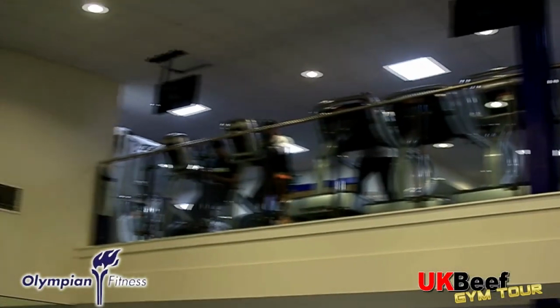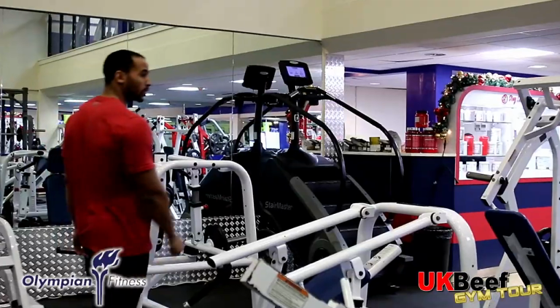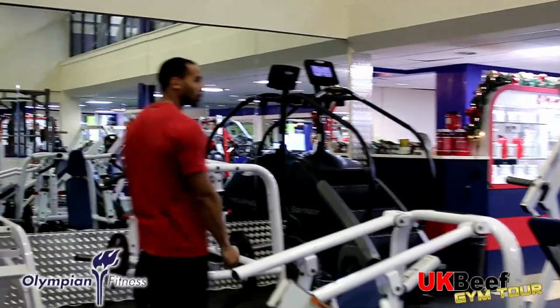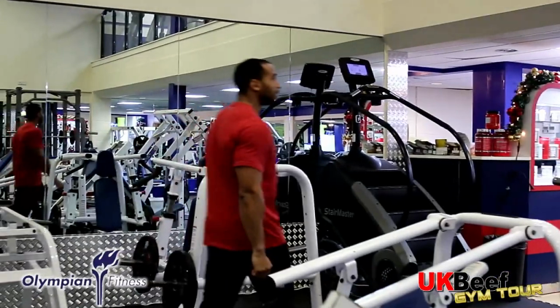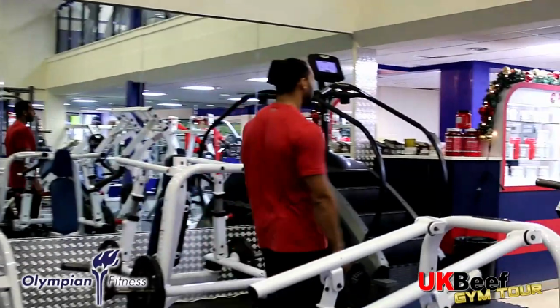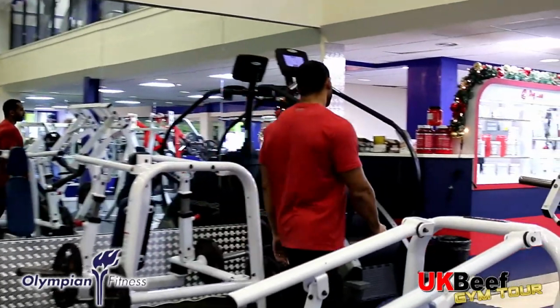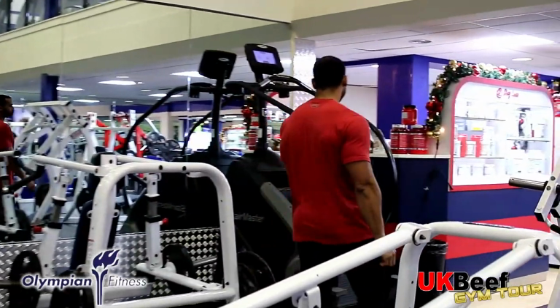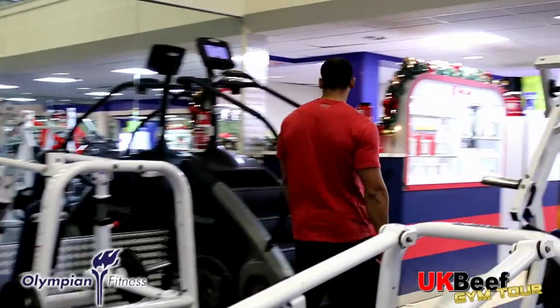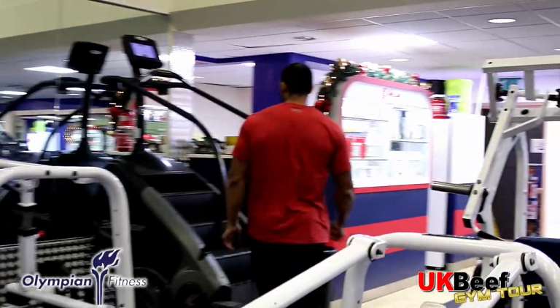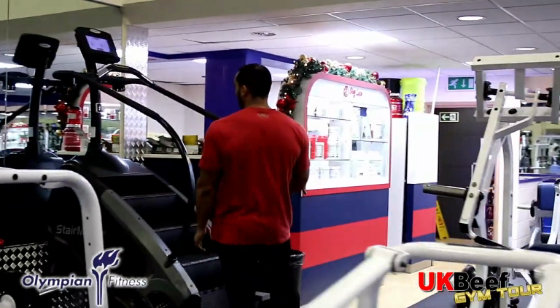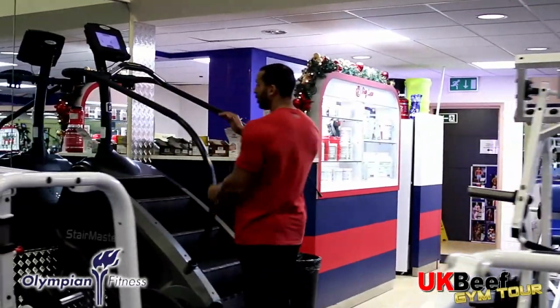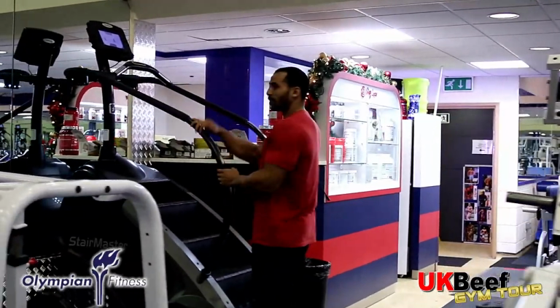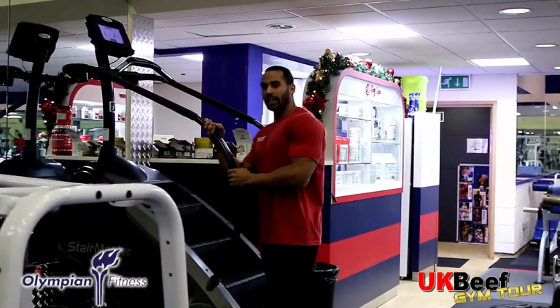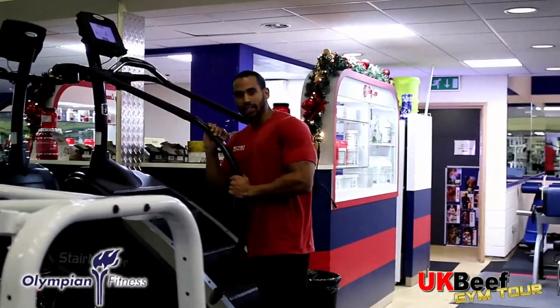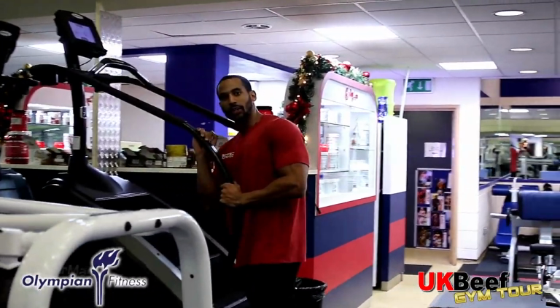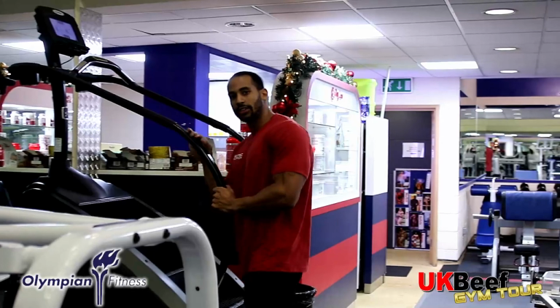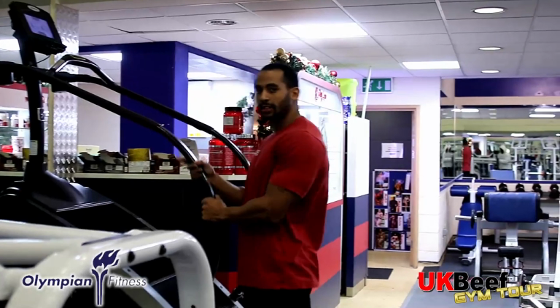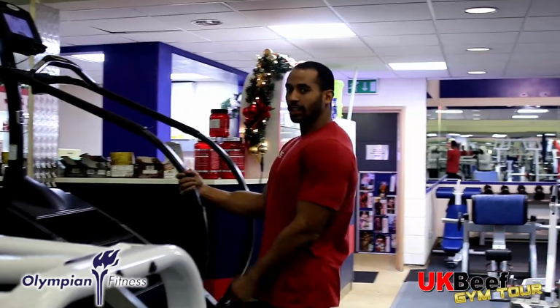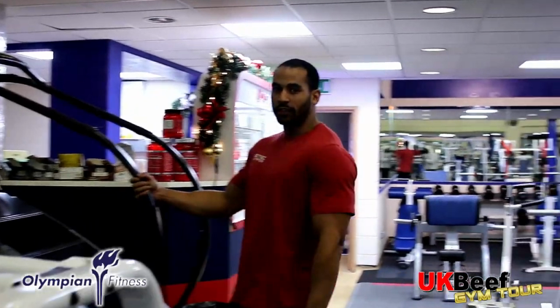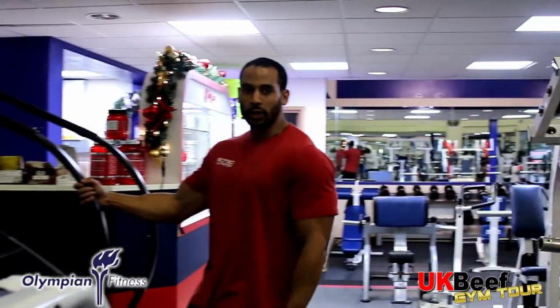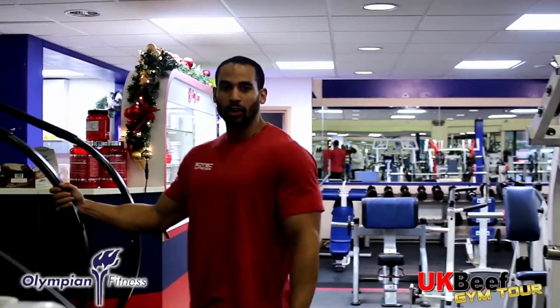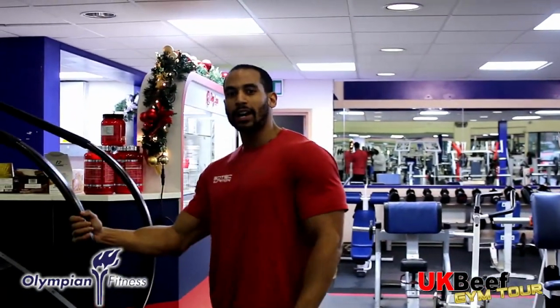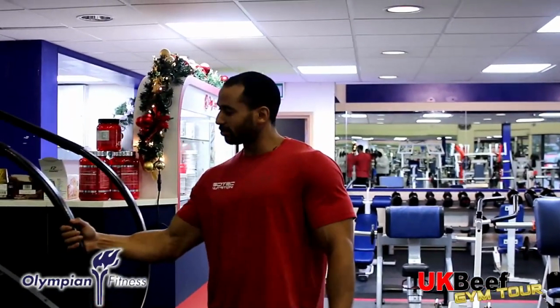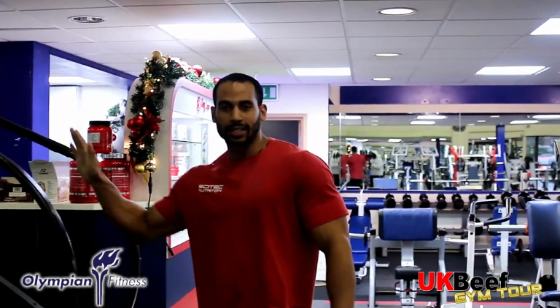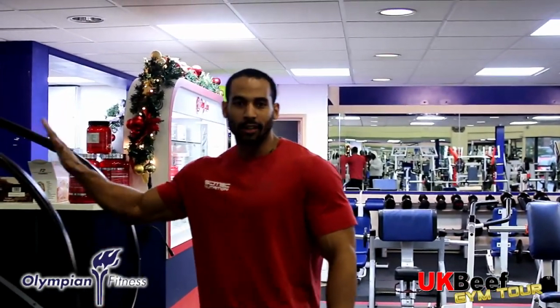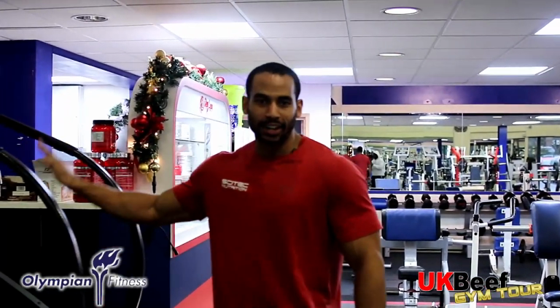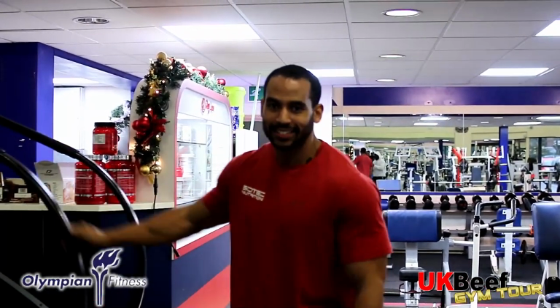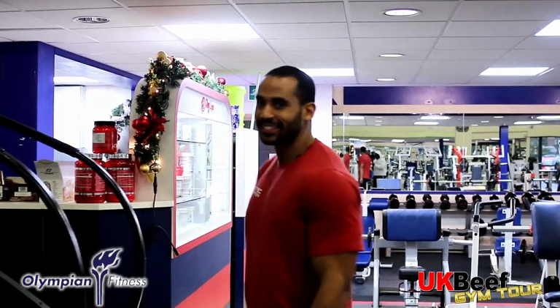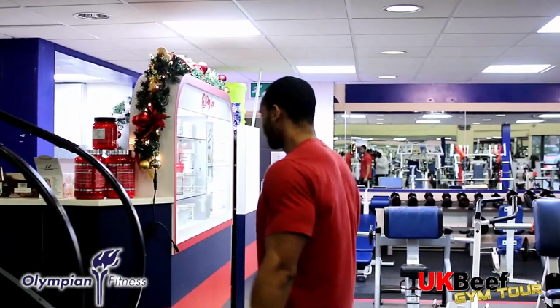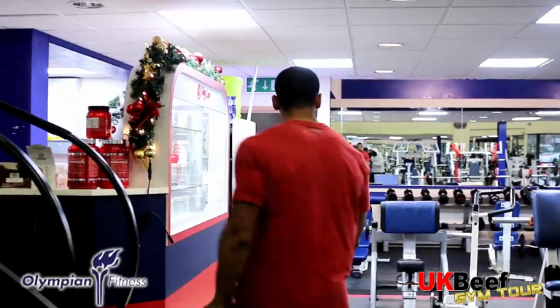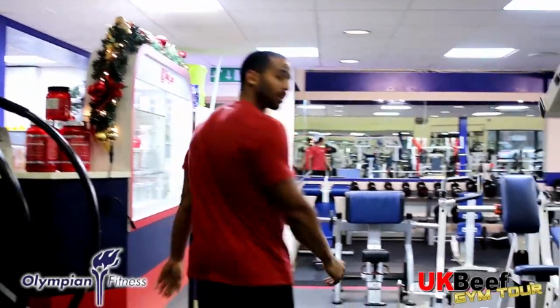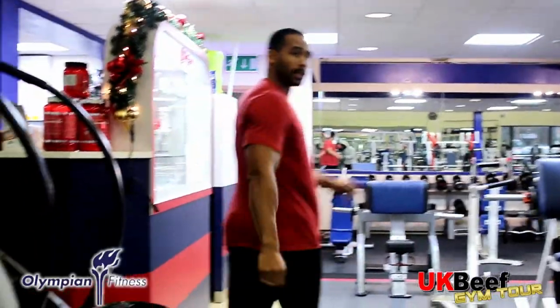You've also got the dreaded Stairmaster here on its own. If you feel like doing it on the way out, it's here ready to go. Let's go upstairs.